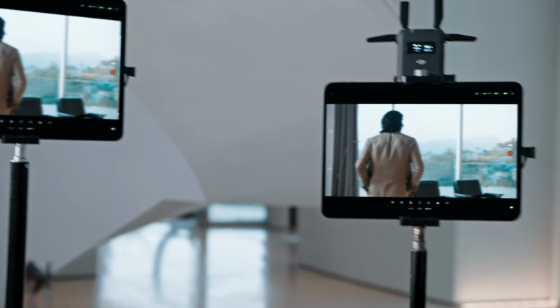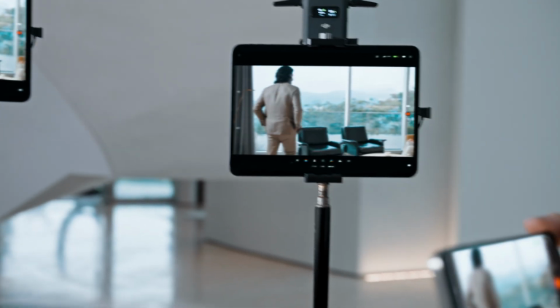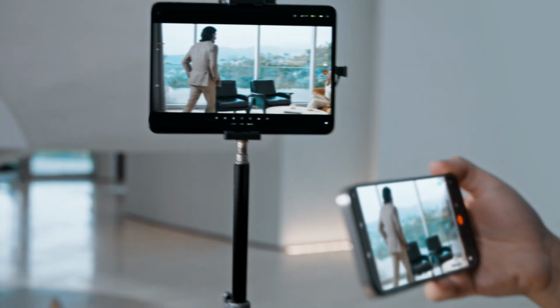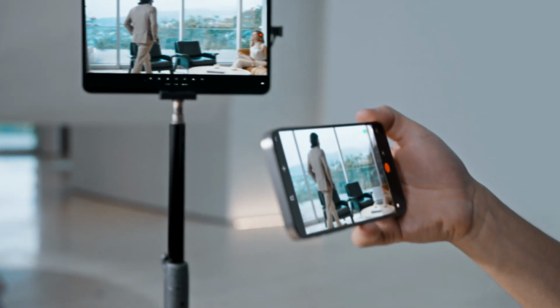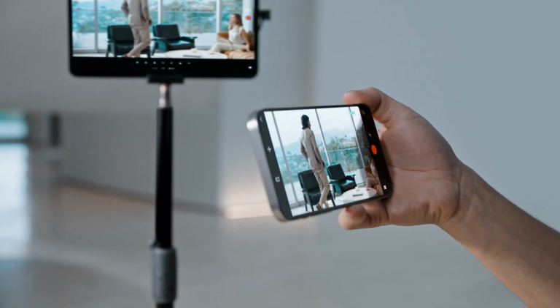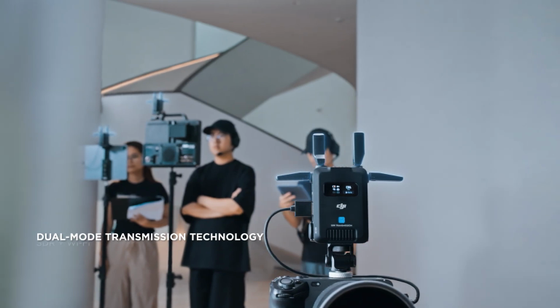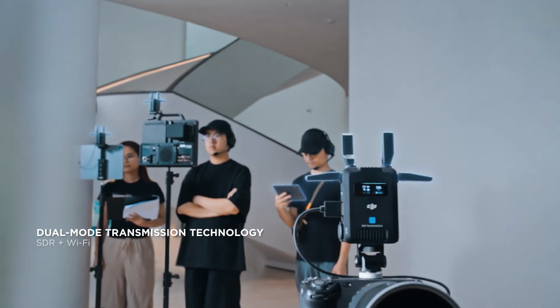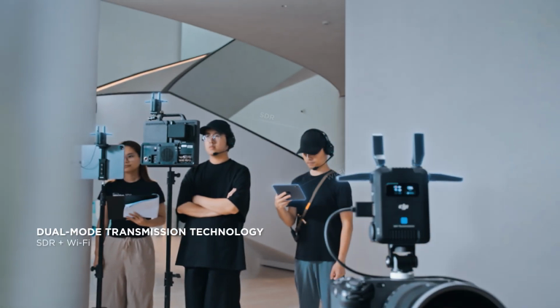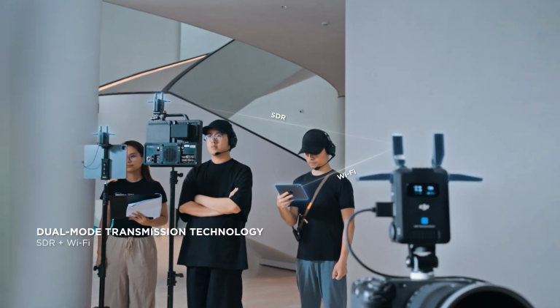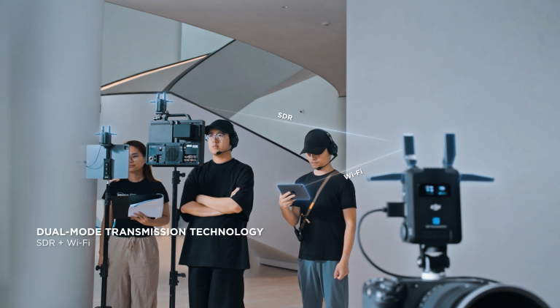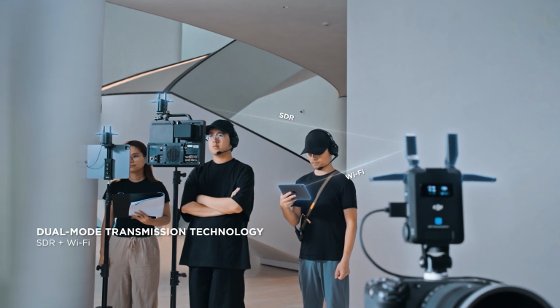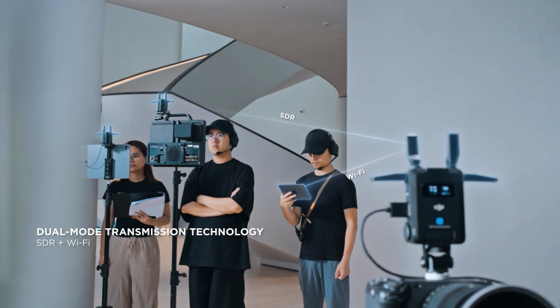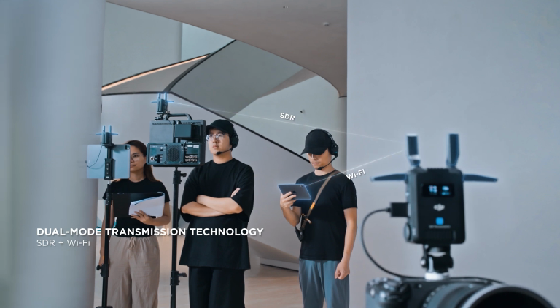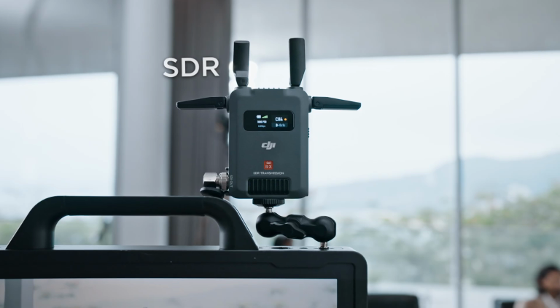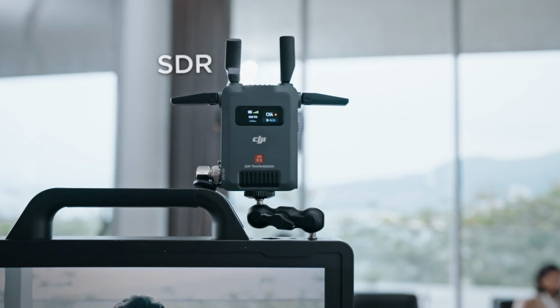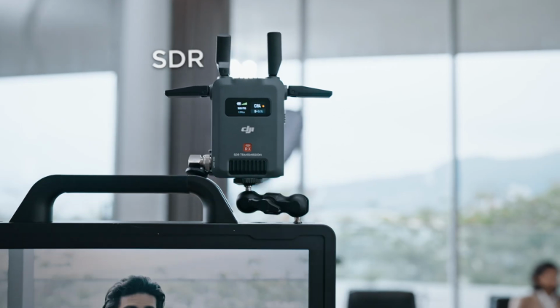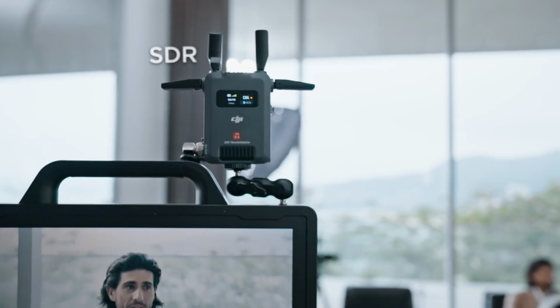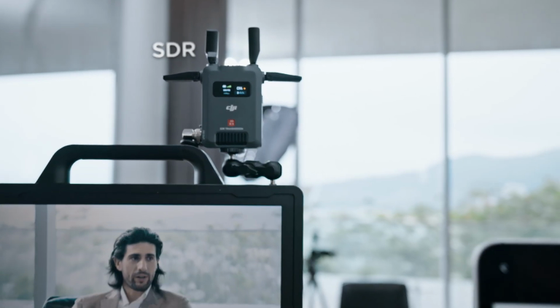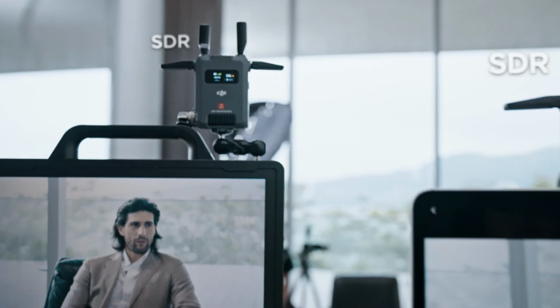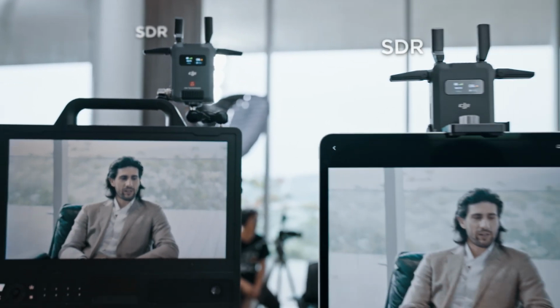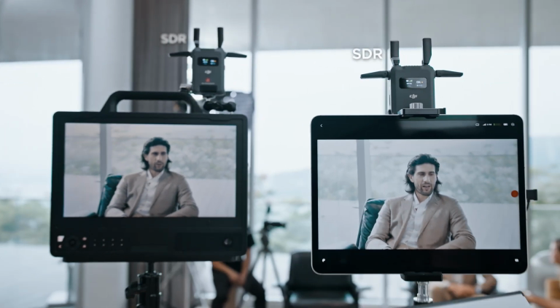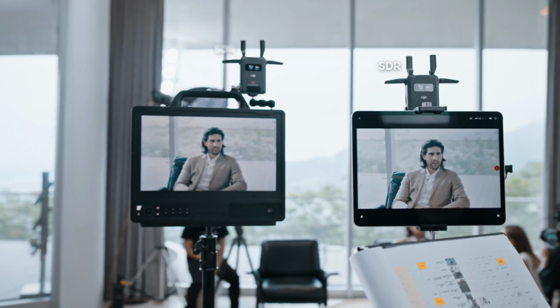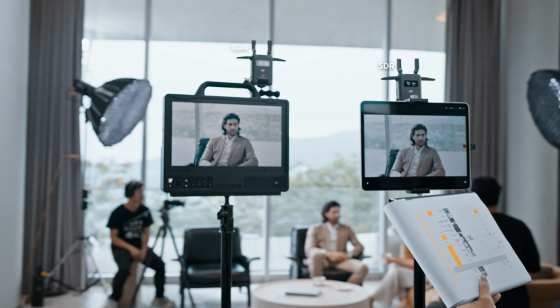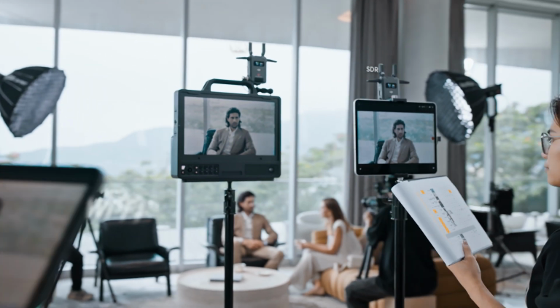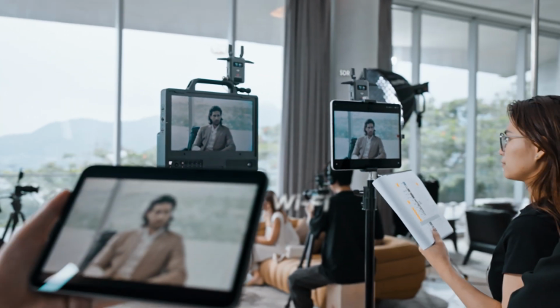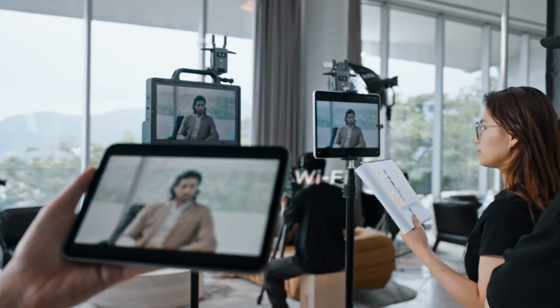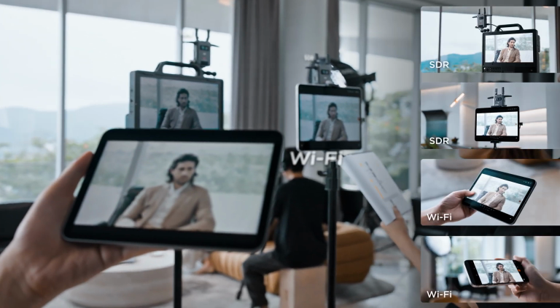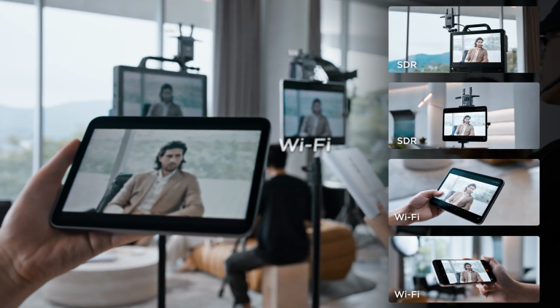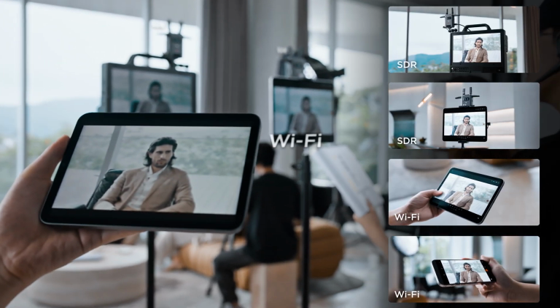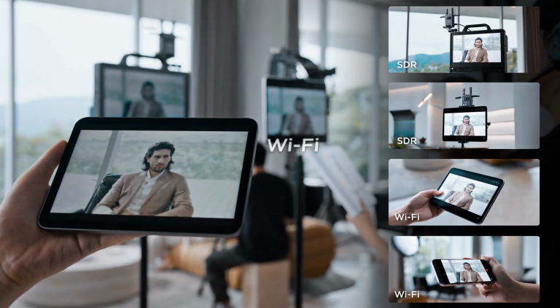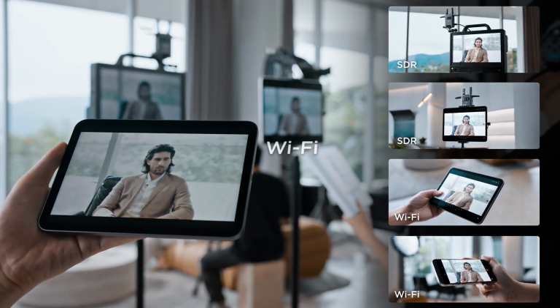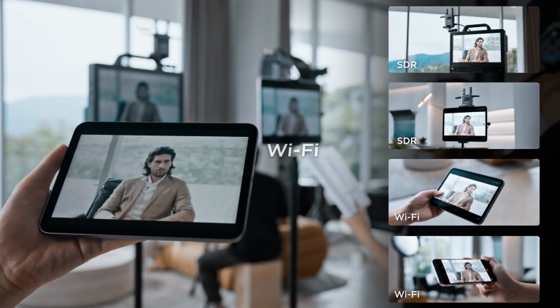The transmitter features two transmission modes. SDR mode allows an unlimited number of receivers and can operate simultaneously with Wi-Fi mode, making it ideal for multi-party monitoring.